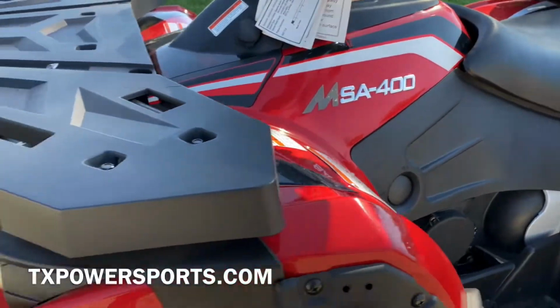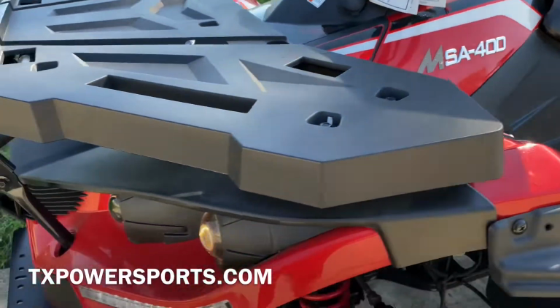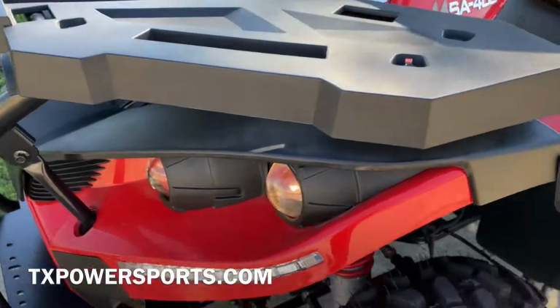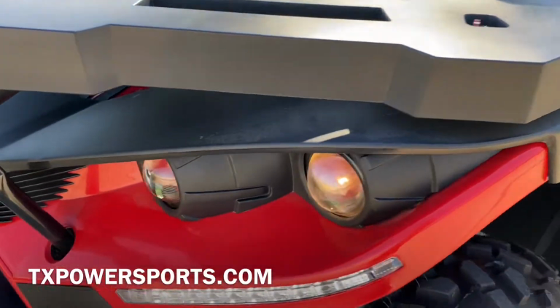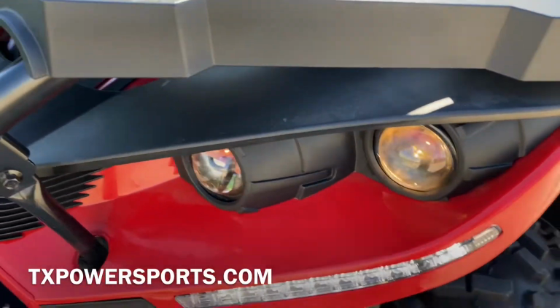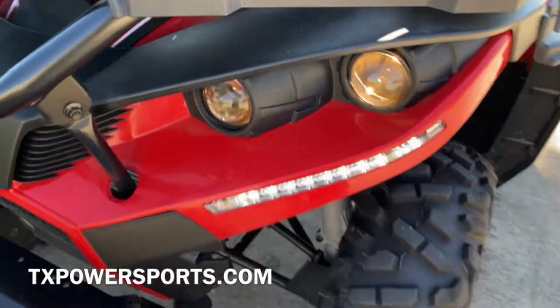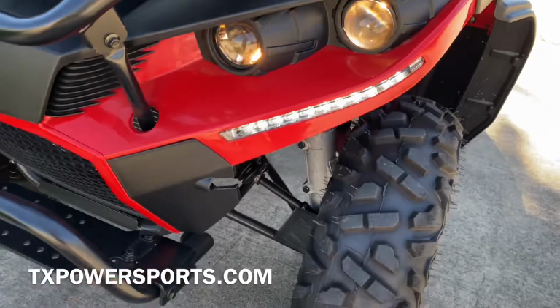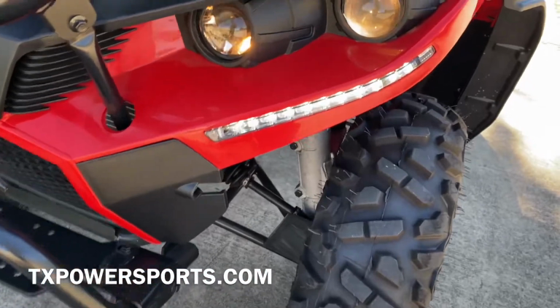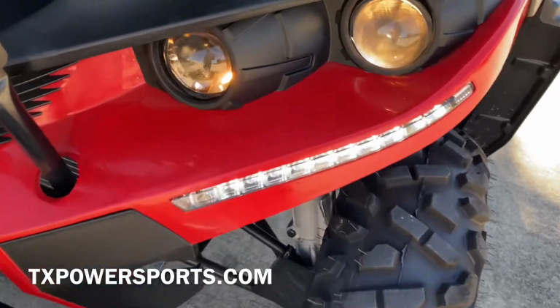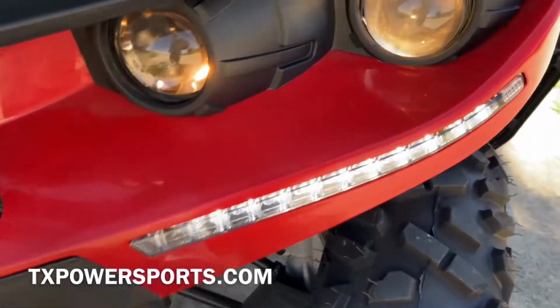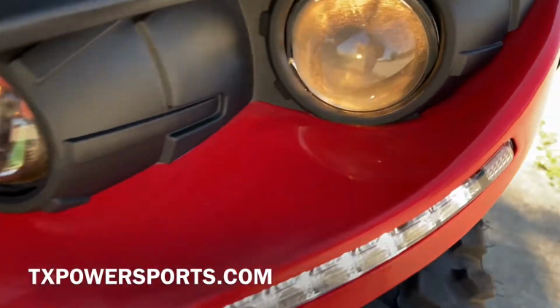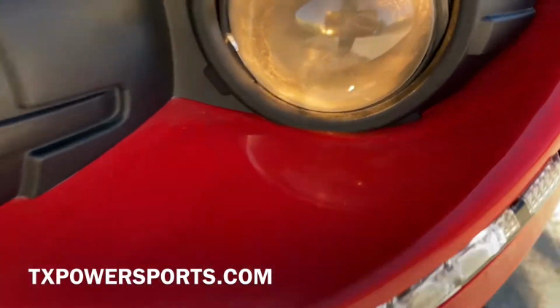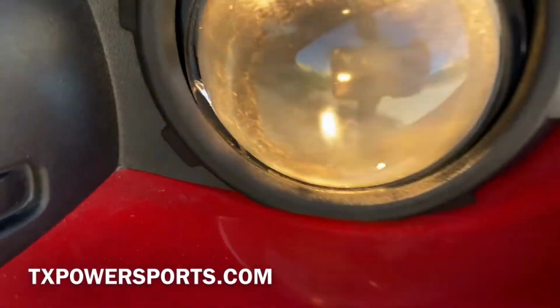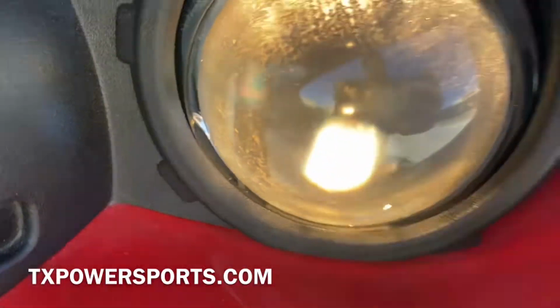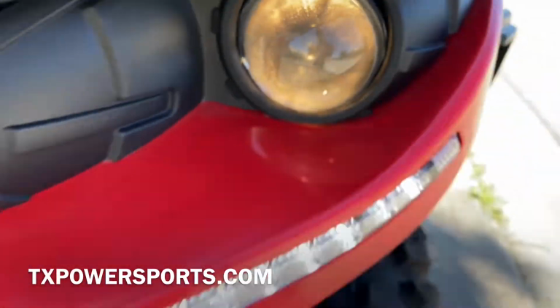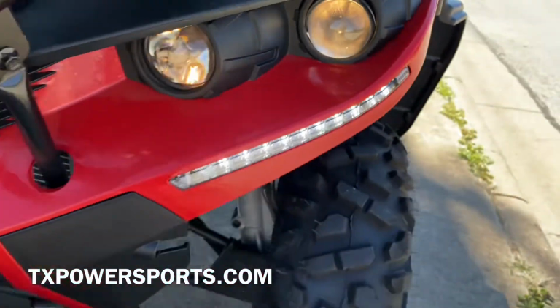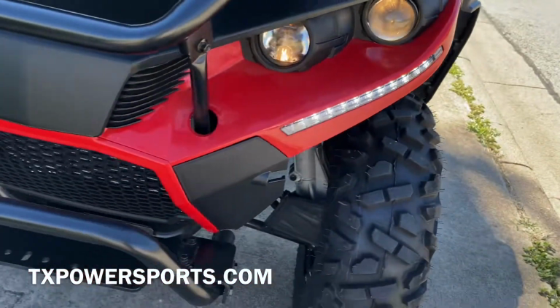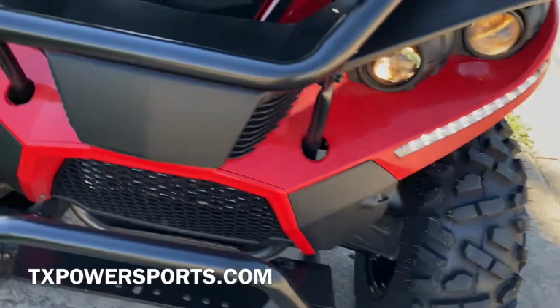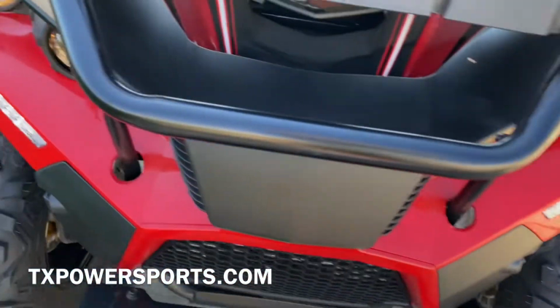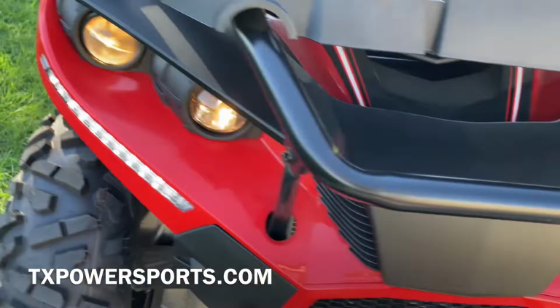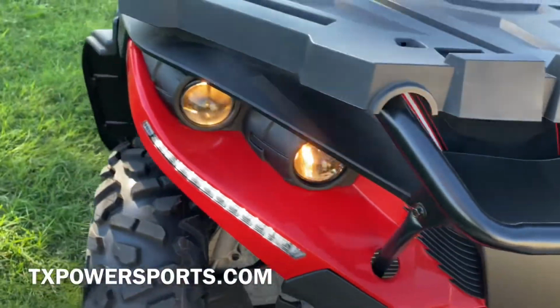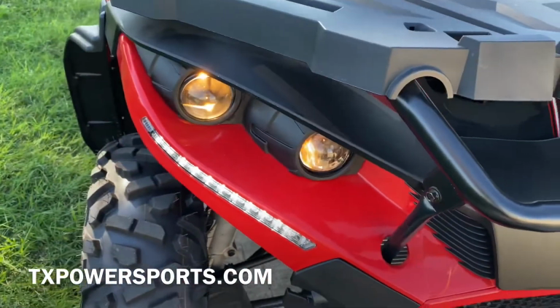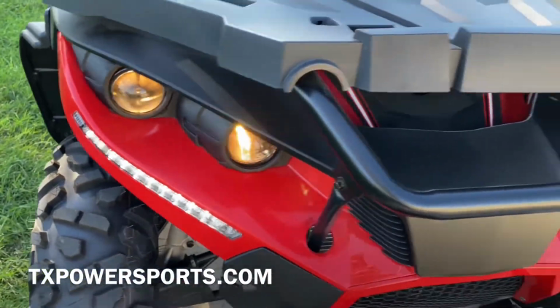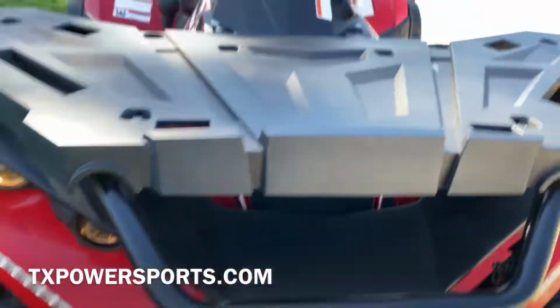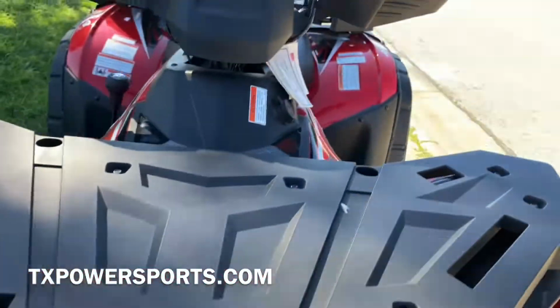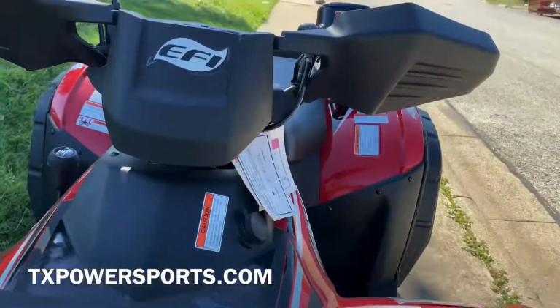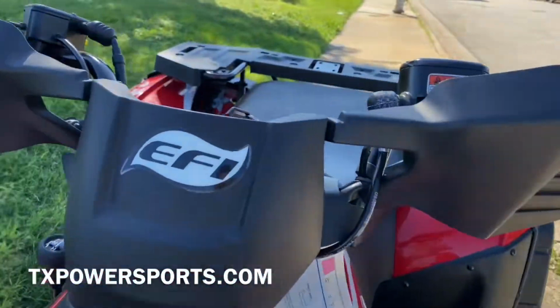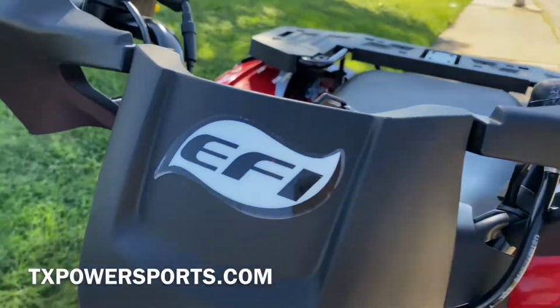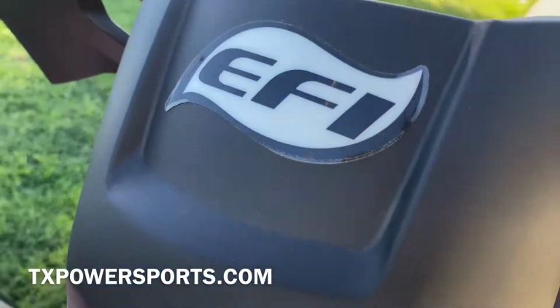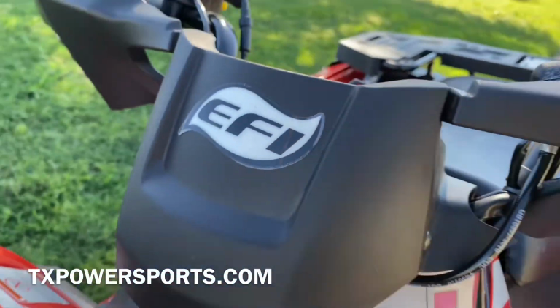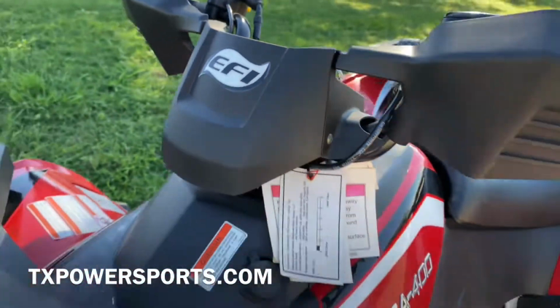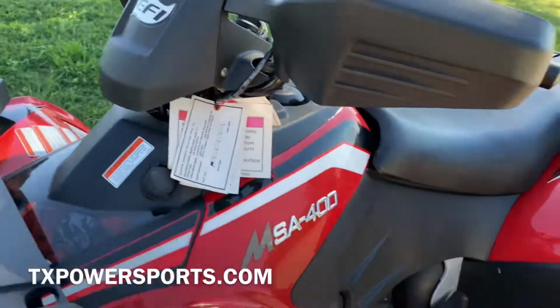It comes equipped with these nice LED strips, projector headlights, and a fuel injected fuel system.